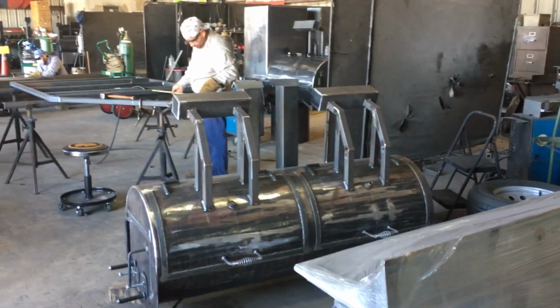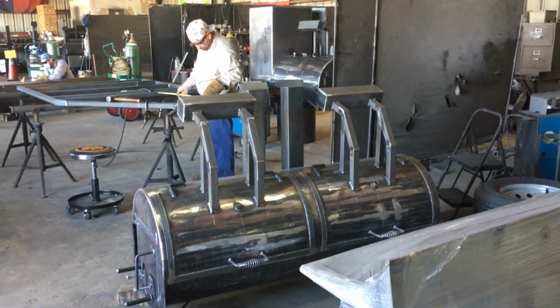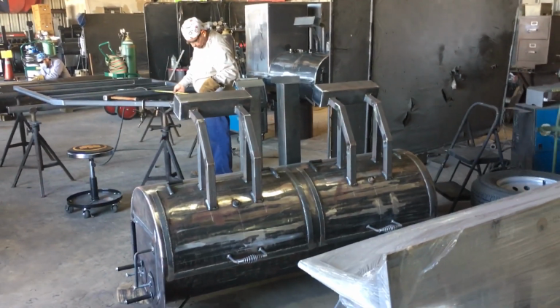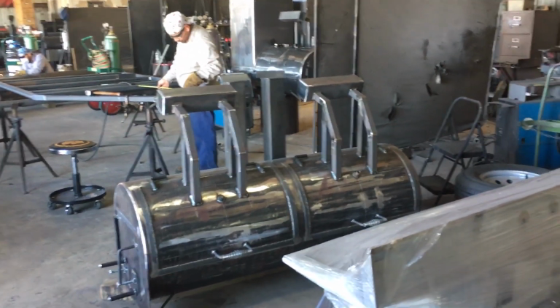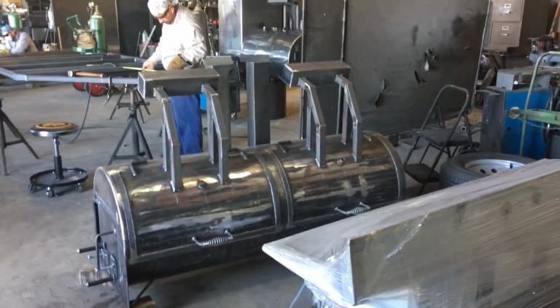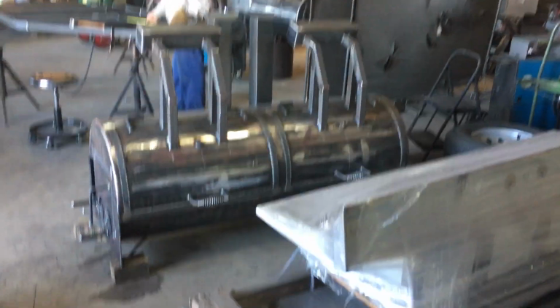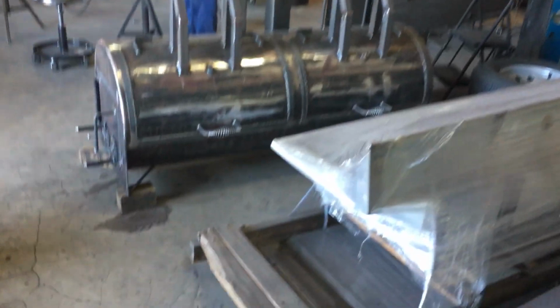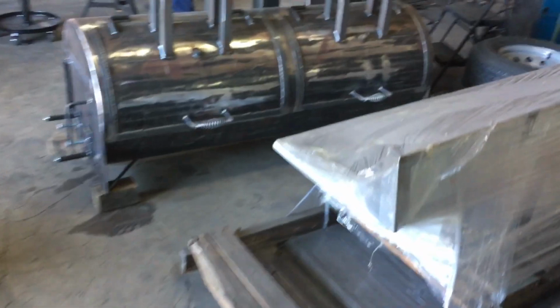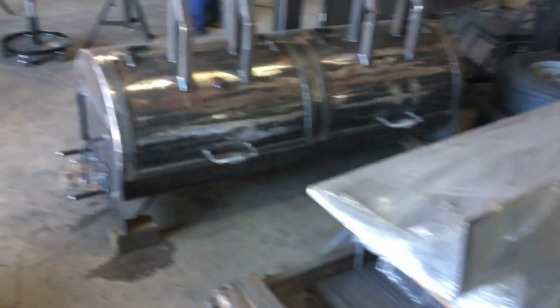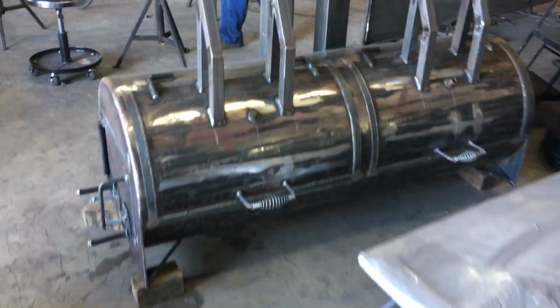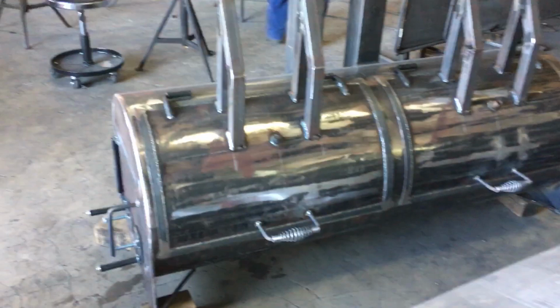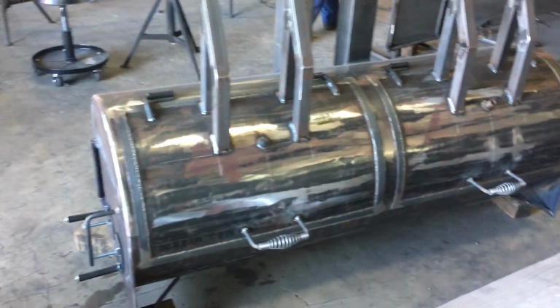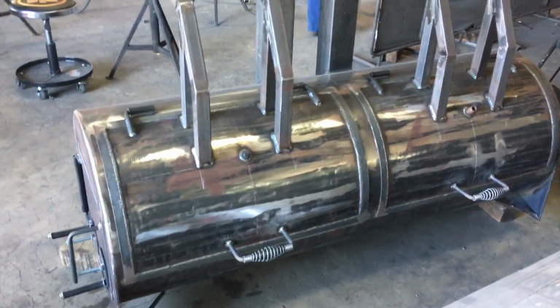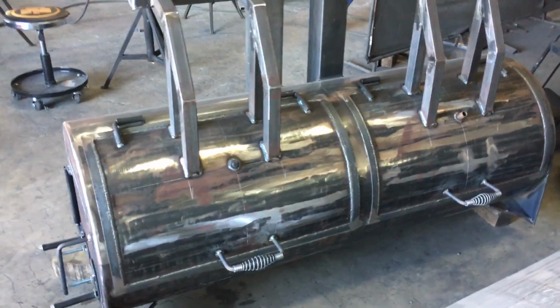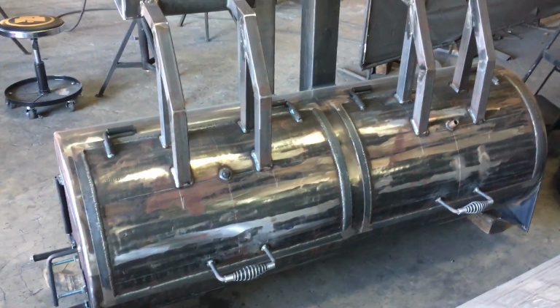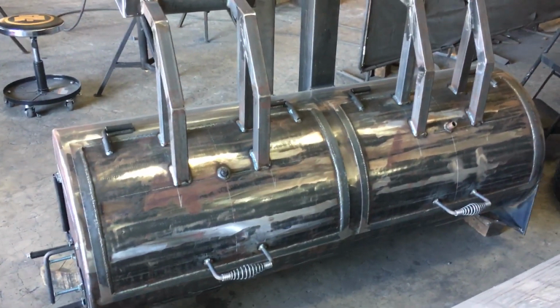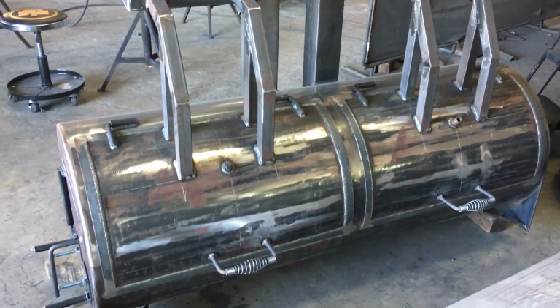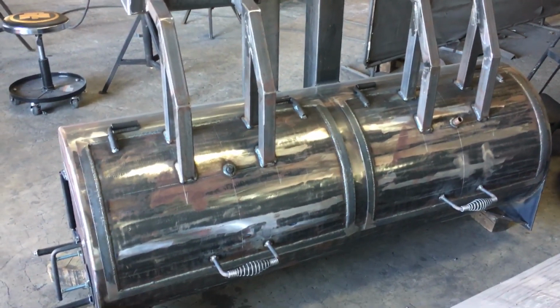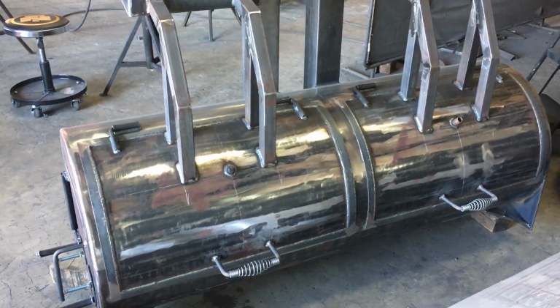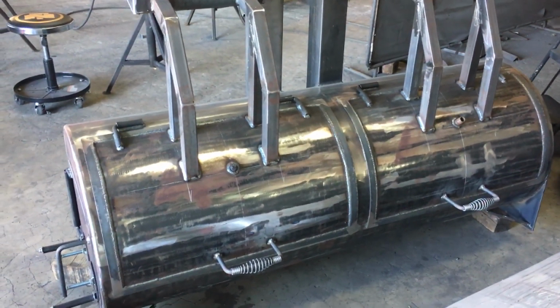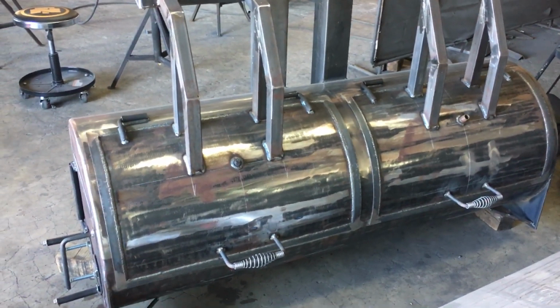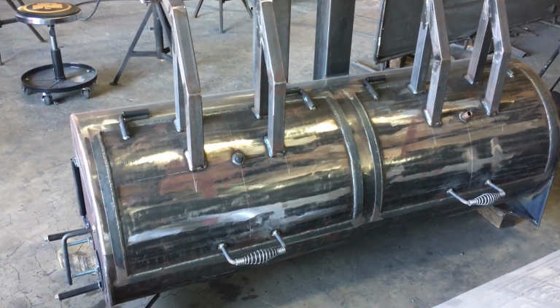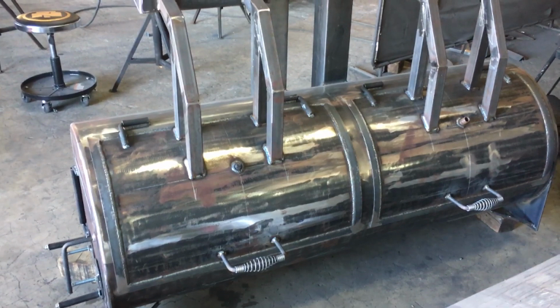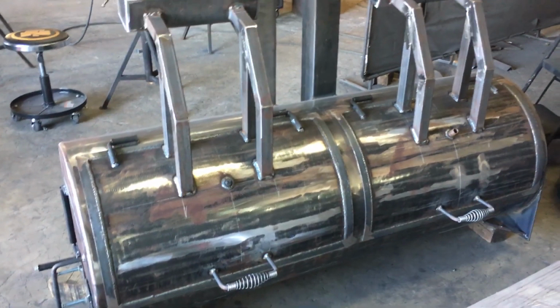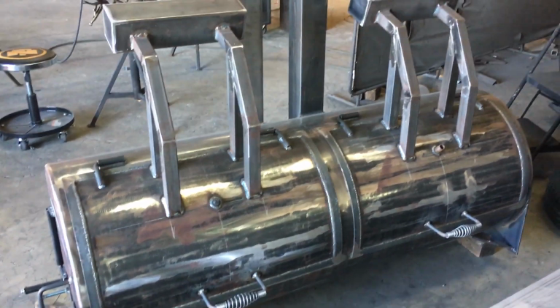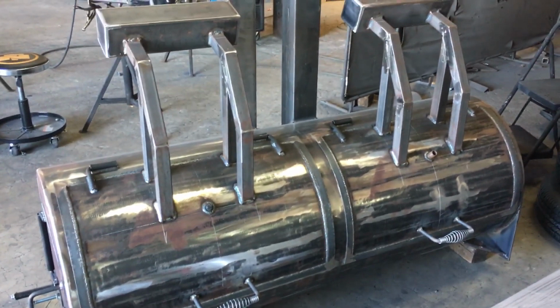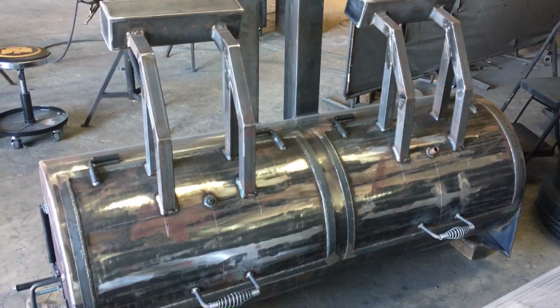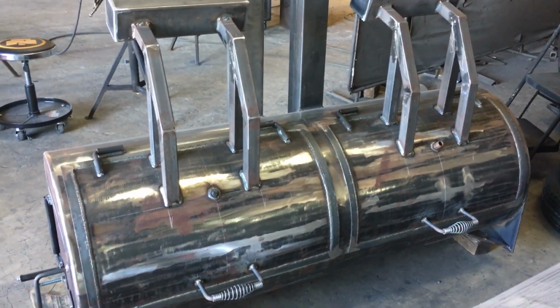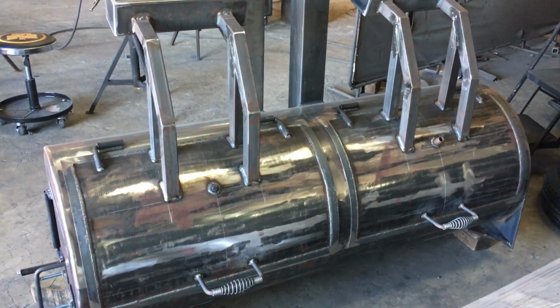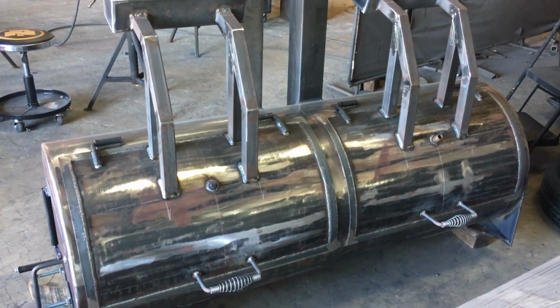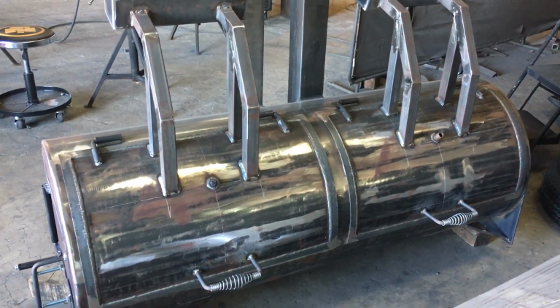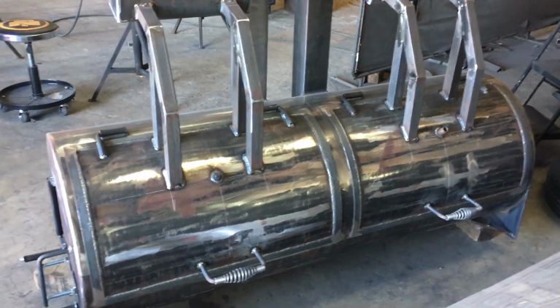Rich at Gator Pit. Let's see what we've got going on in the shop today. We've got a big old 24 by 72 — that is actually a charcoal grill.